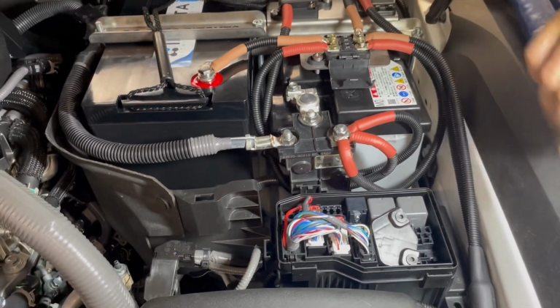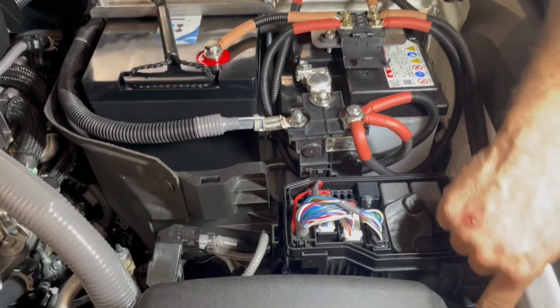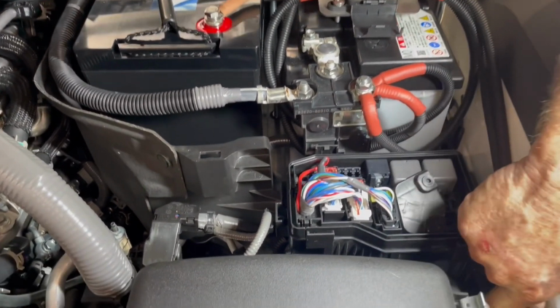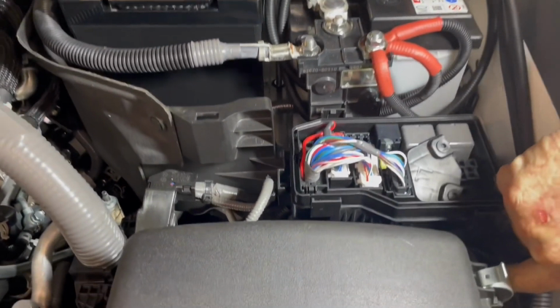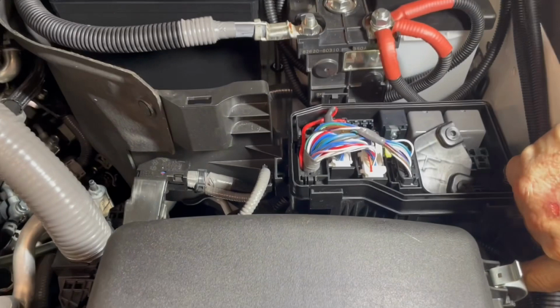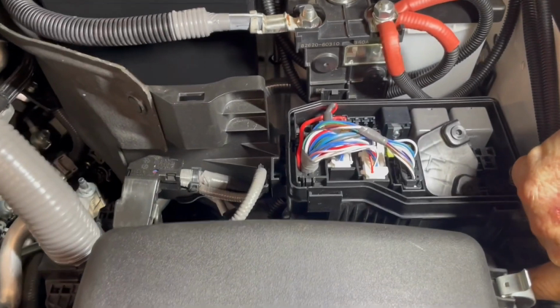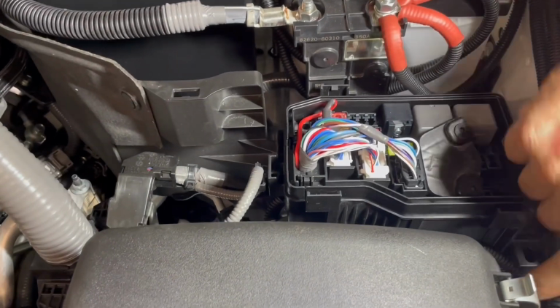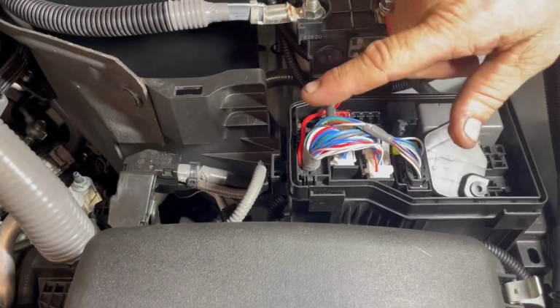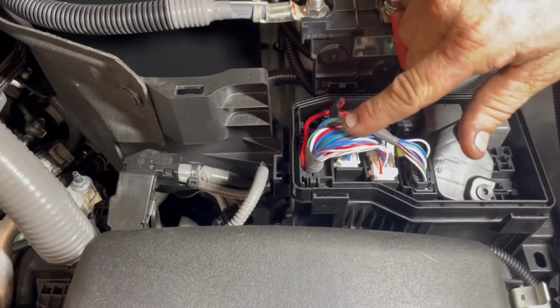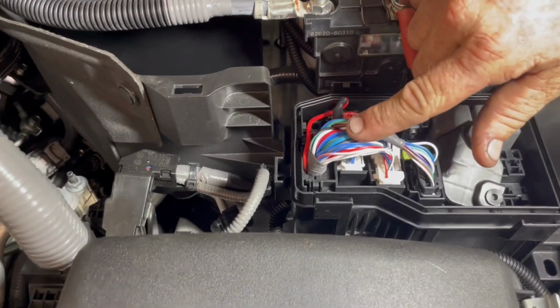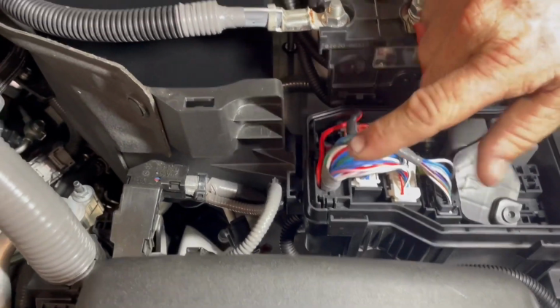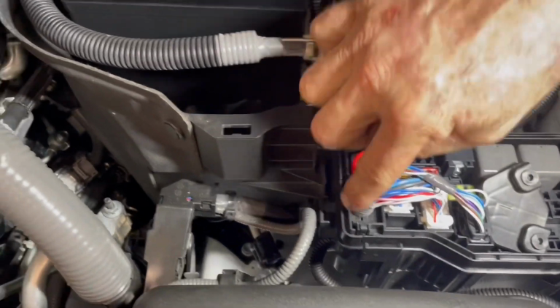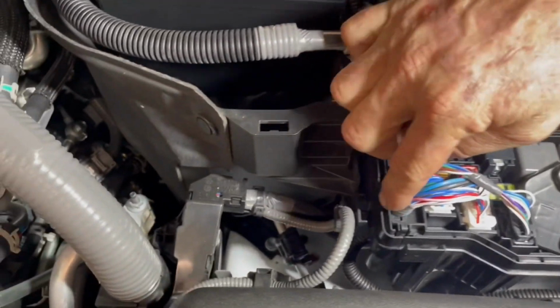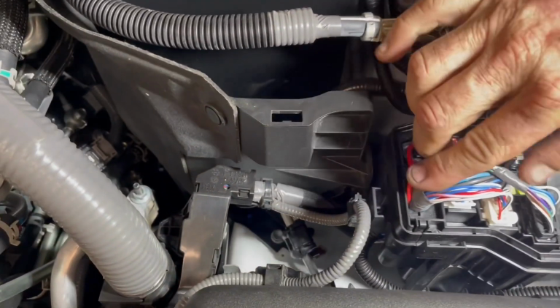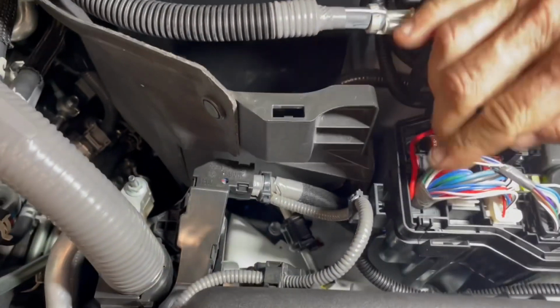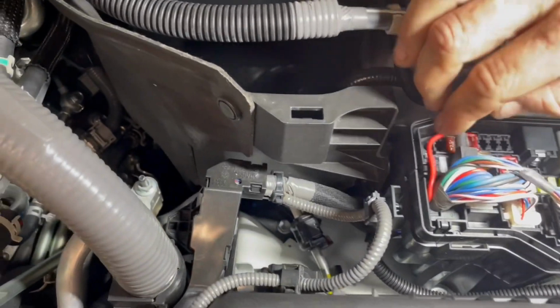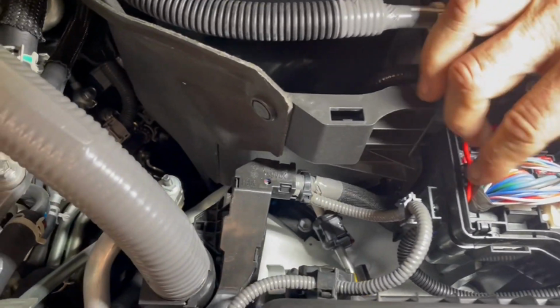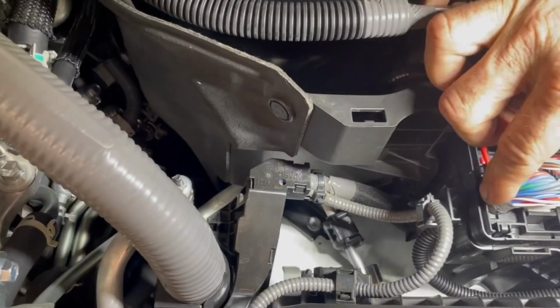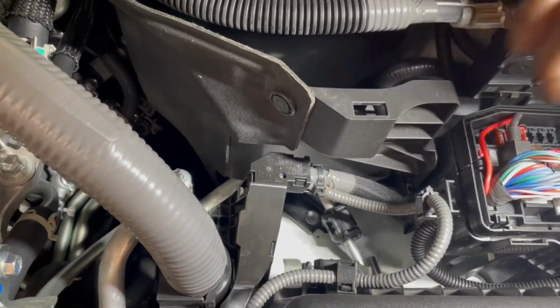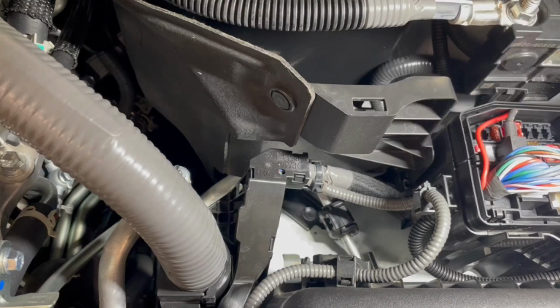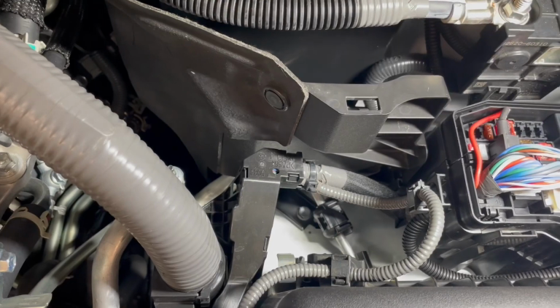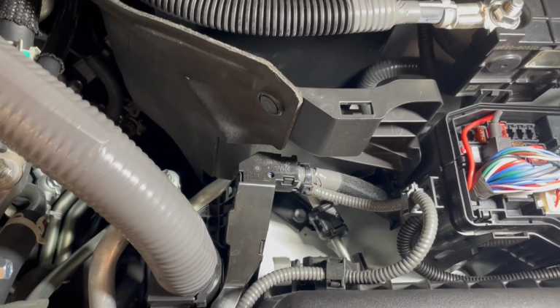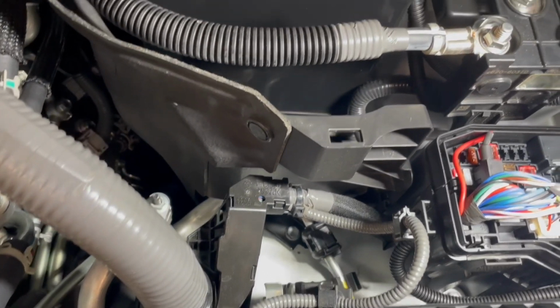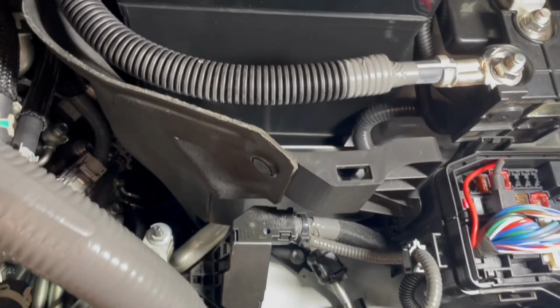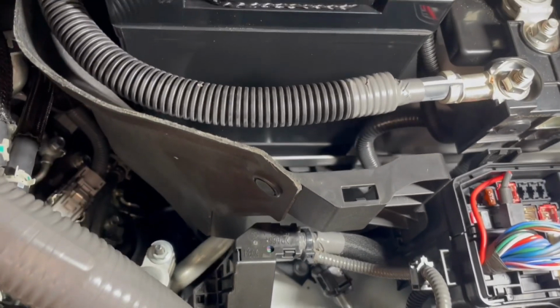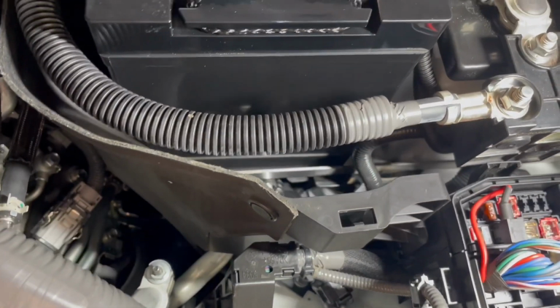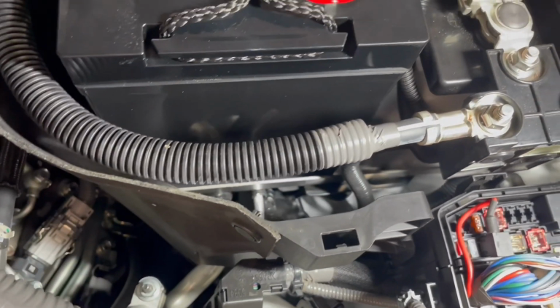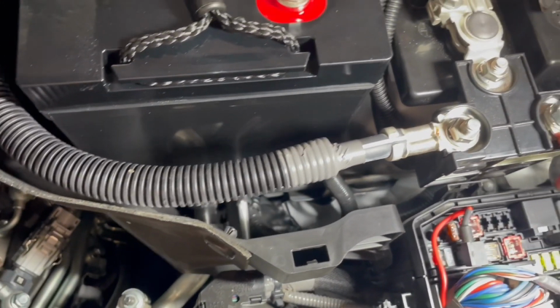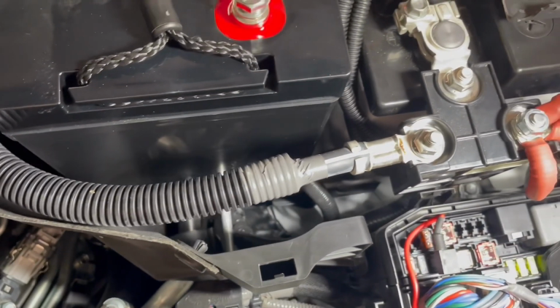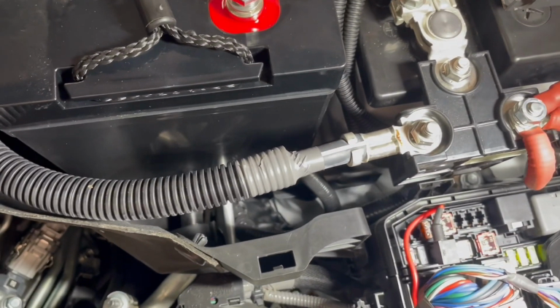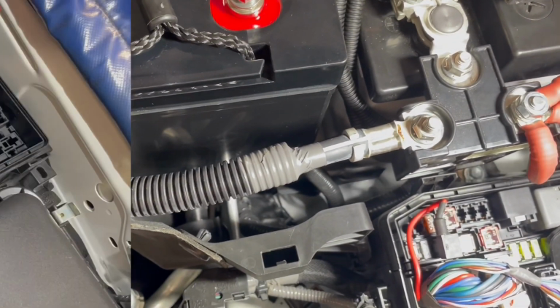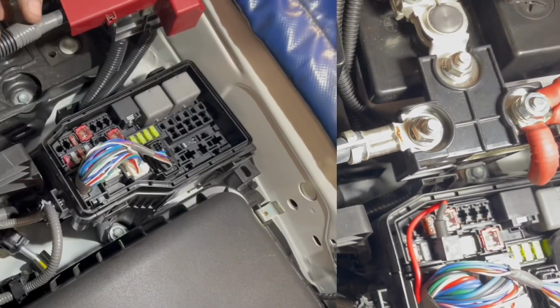We also have the blue wire, which comes along through here and up through the inside. You can see I've actually got it running up through there with the harness. I'll cut to a little shot there showing you how to do that.